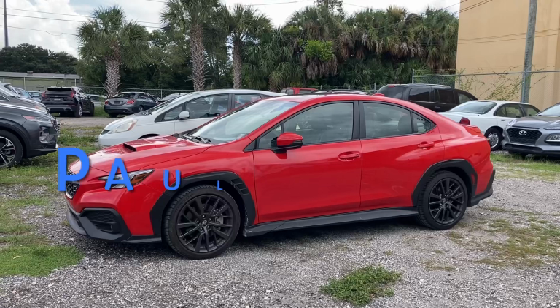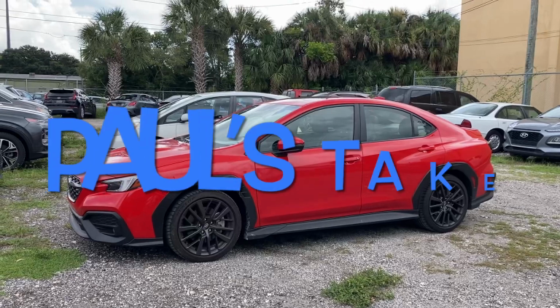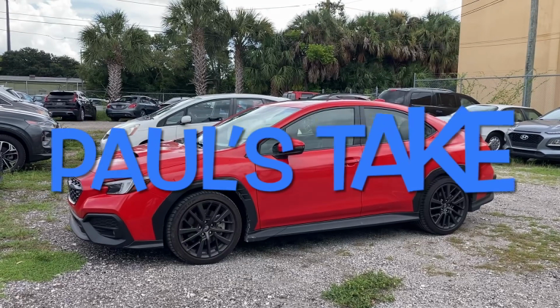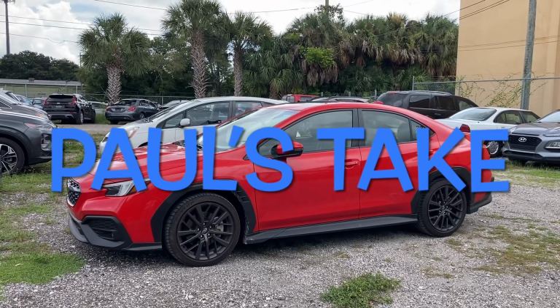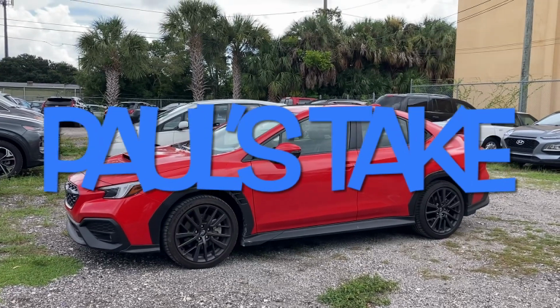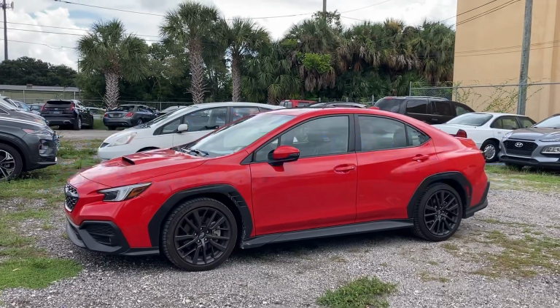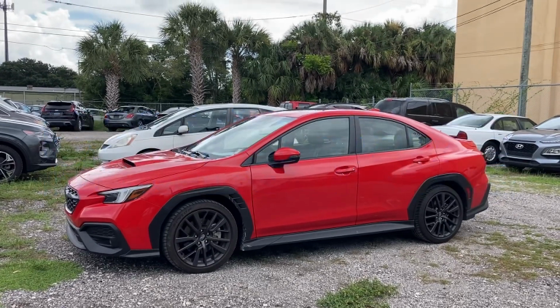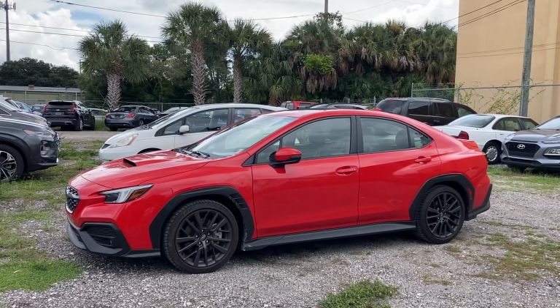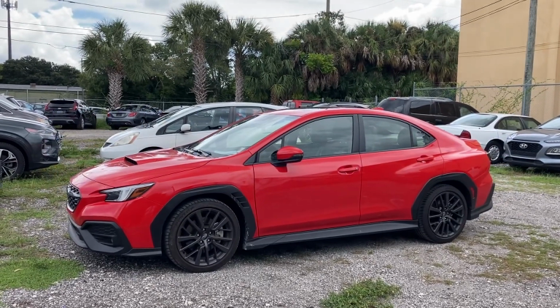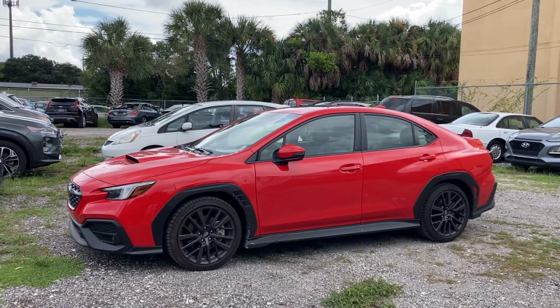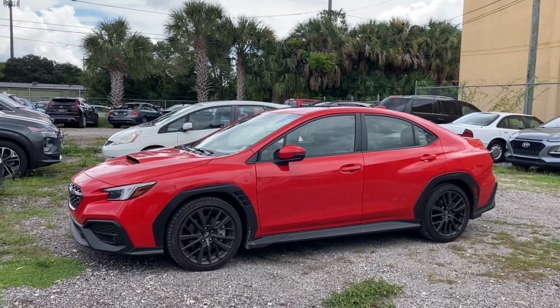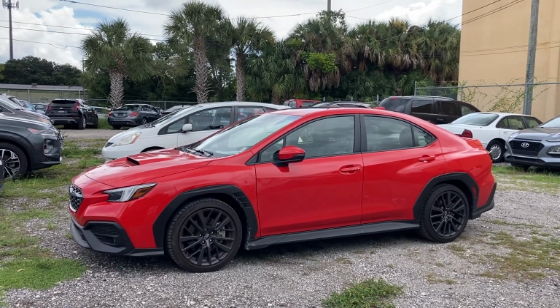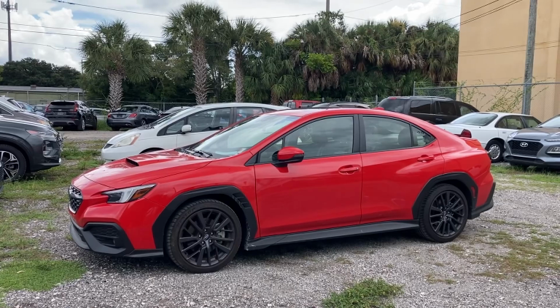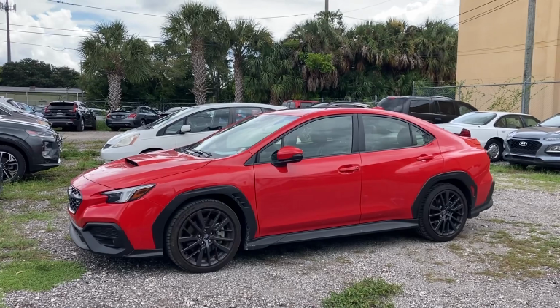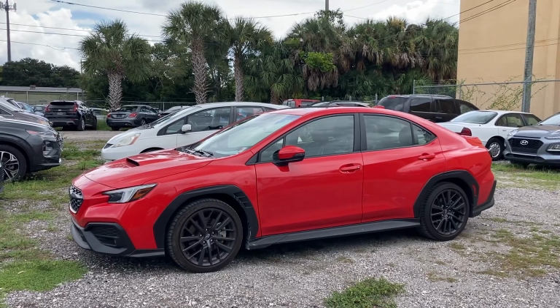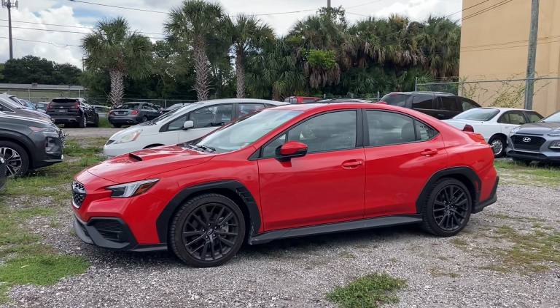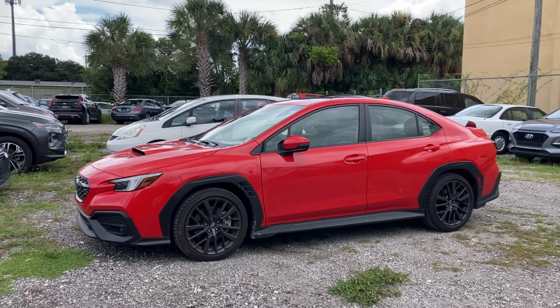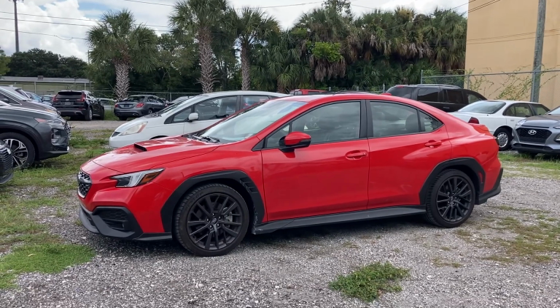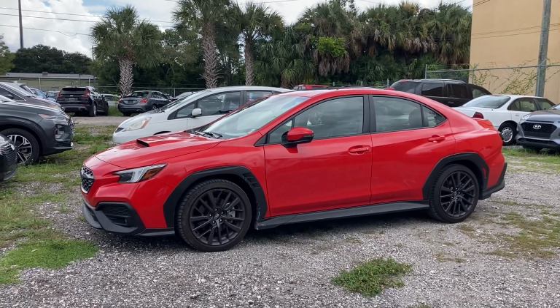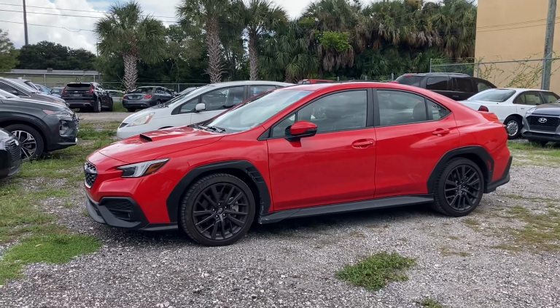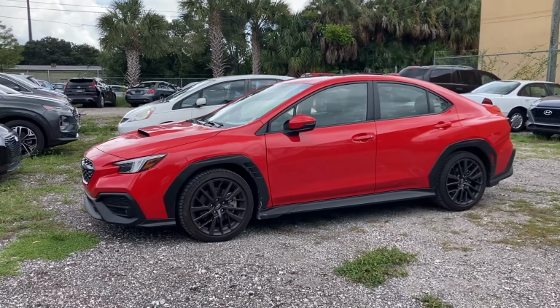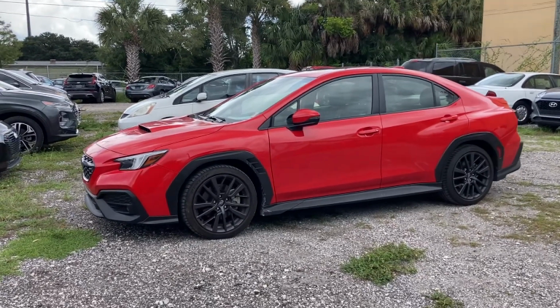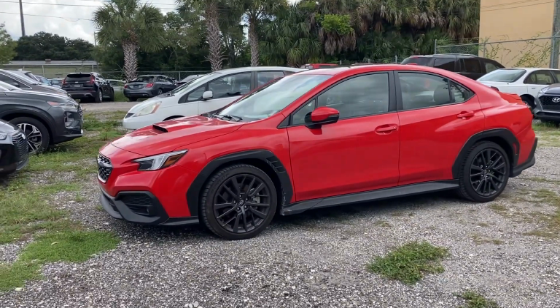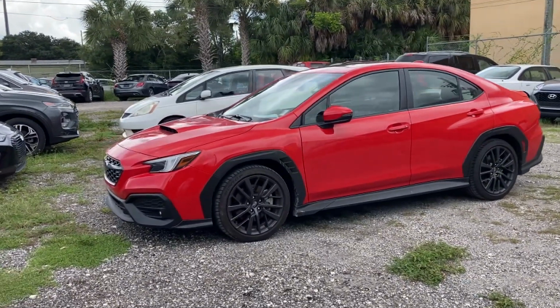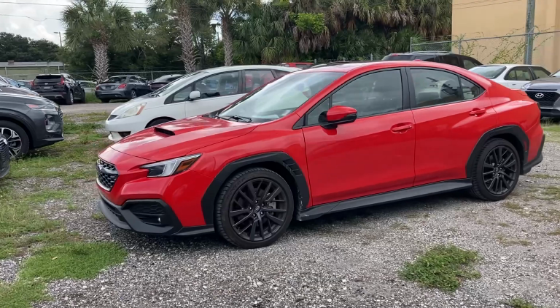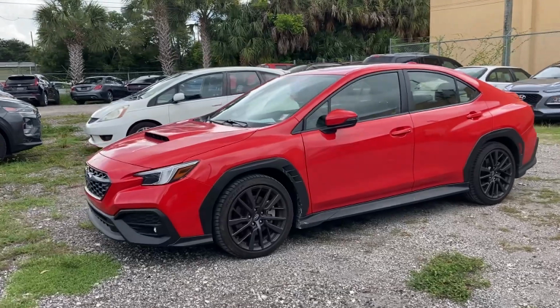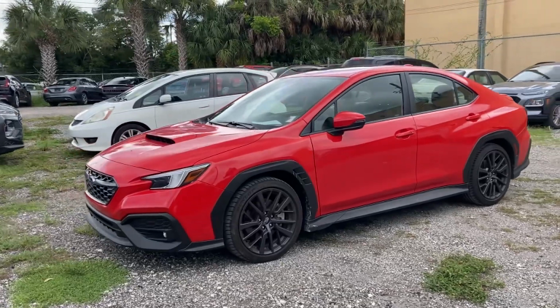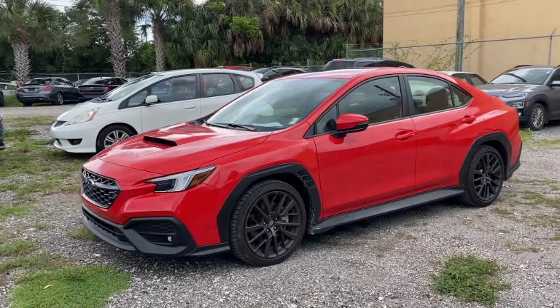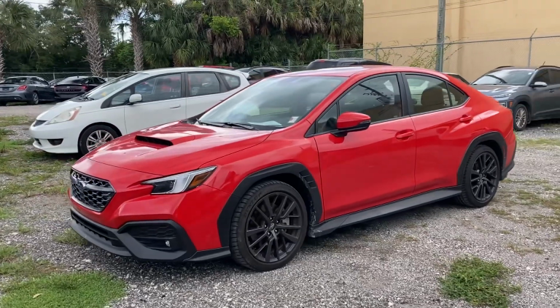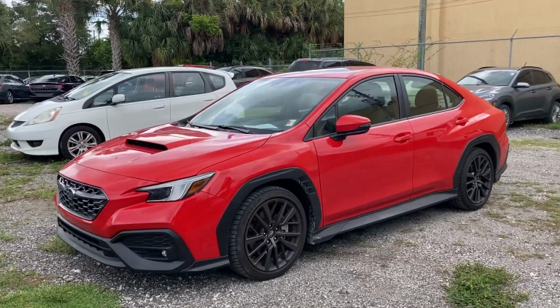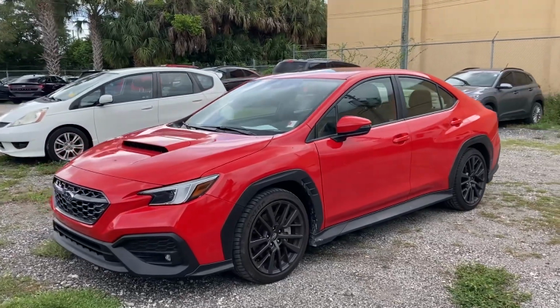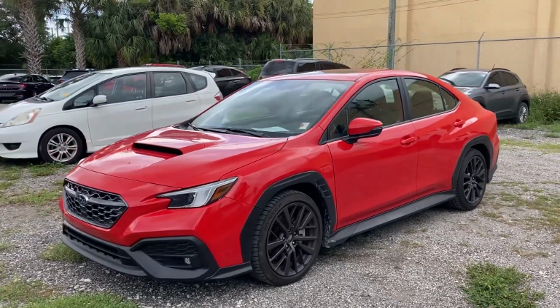Hello, welcome to Paul's Take. This is a 2022 Subaru WRX. It's brand new, redesigned. It's got a 2.4 liter turbocharged flat boxer motor.